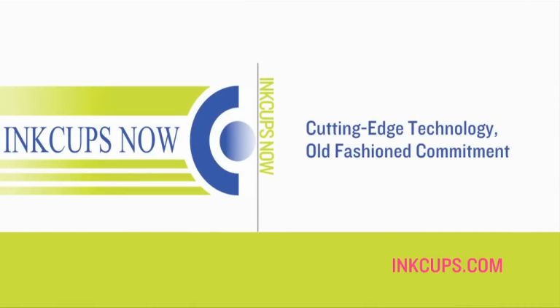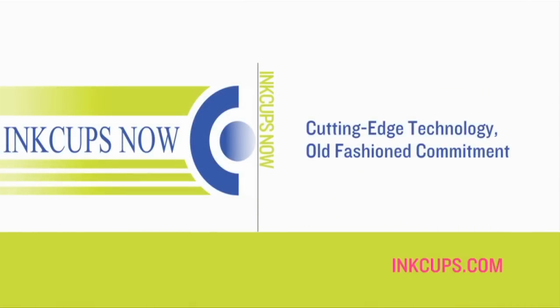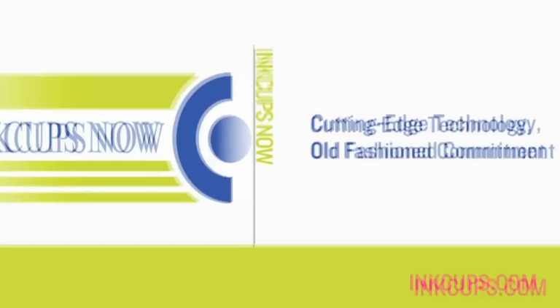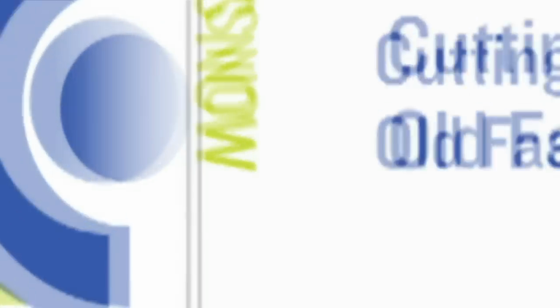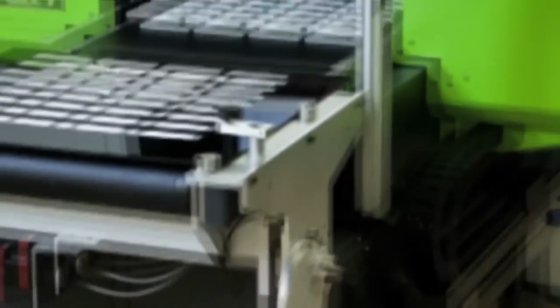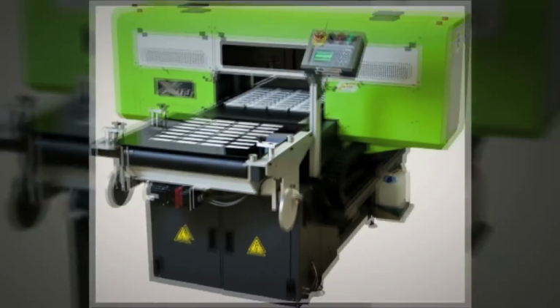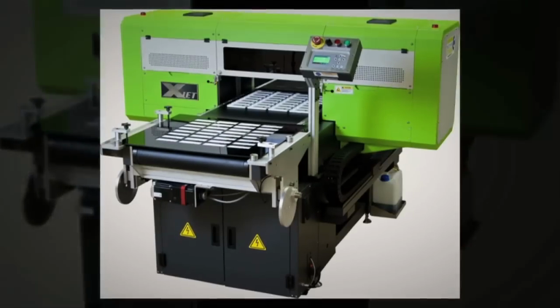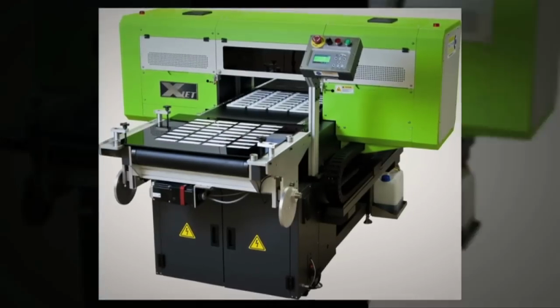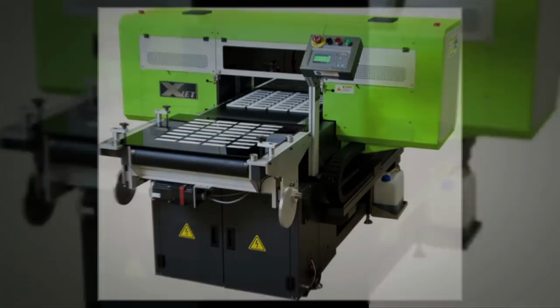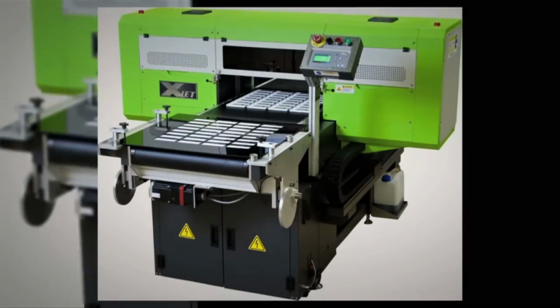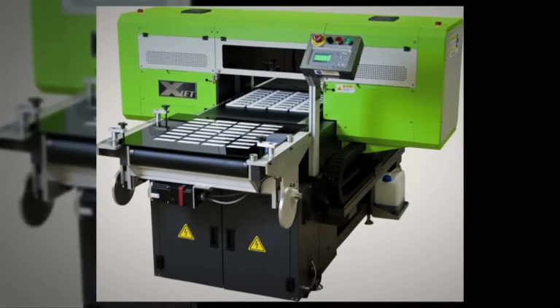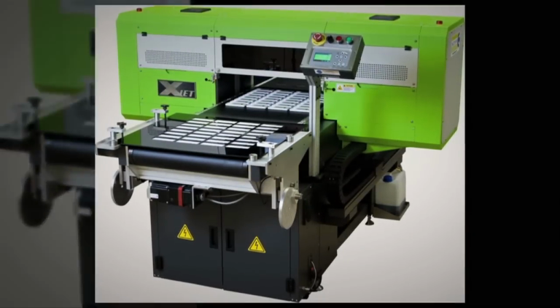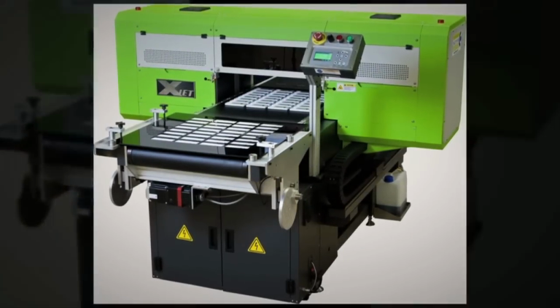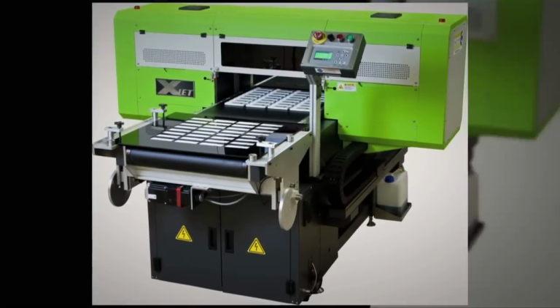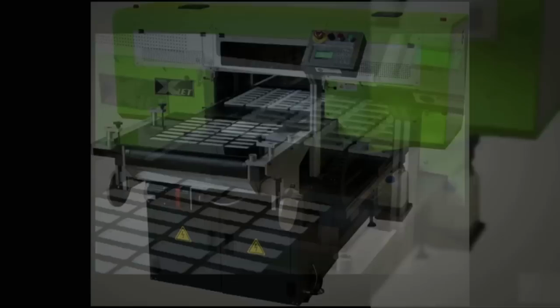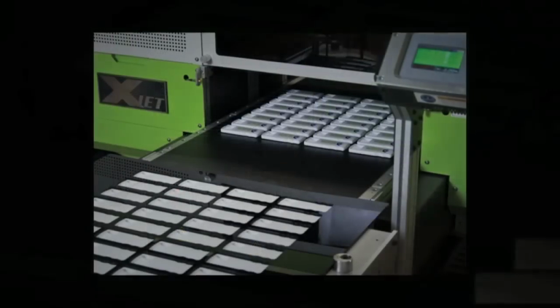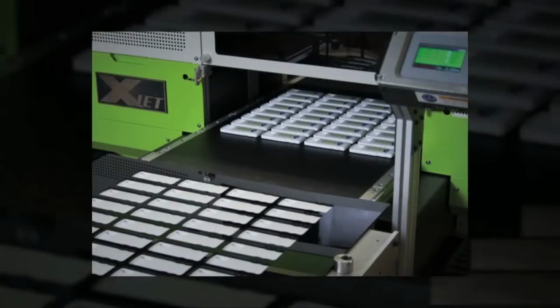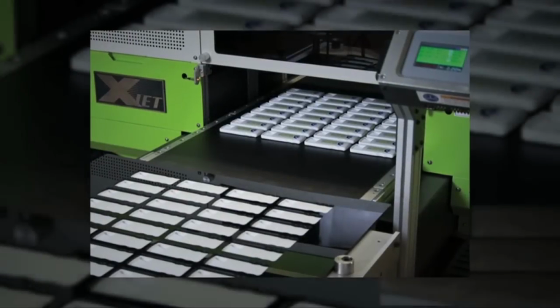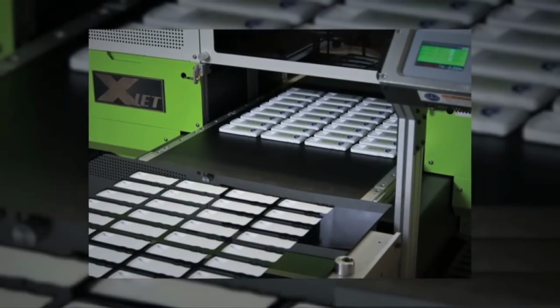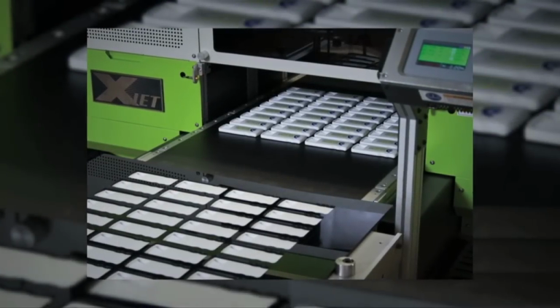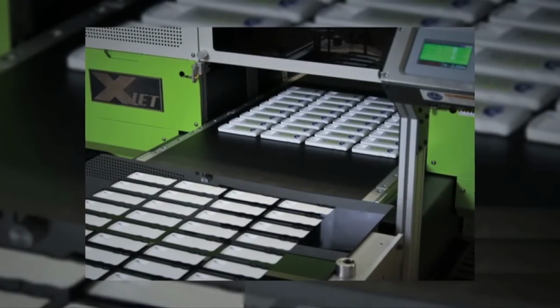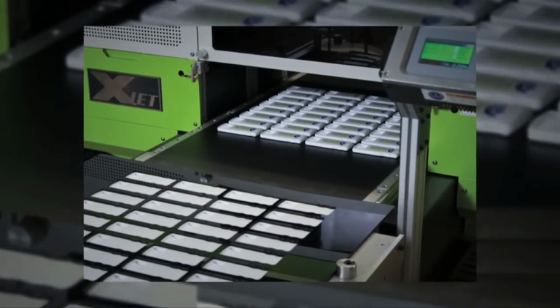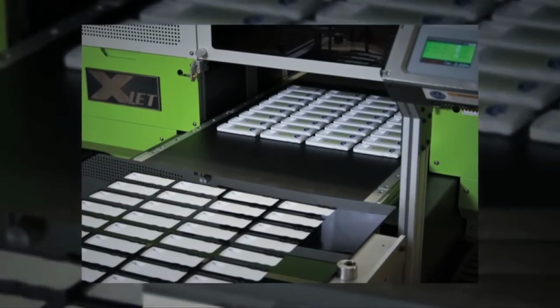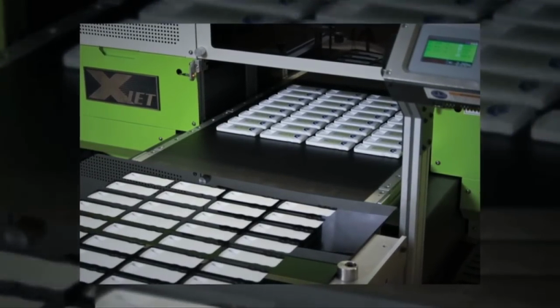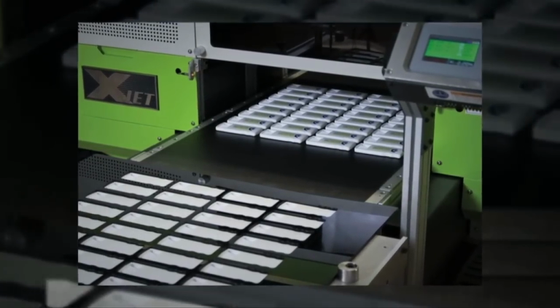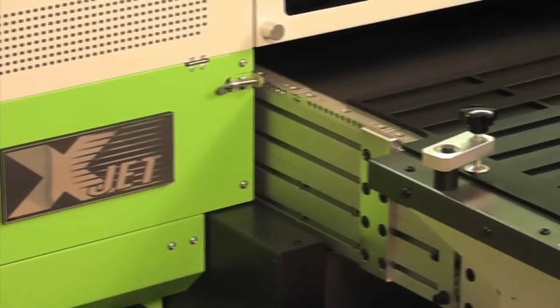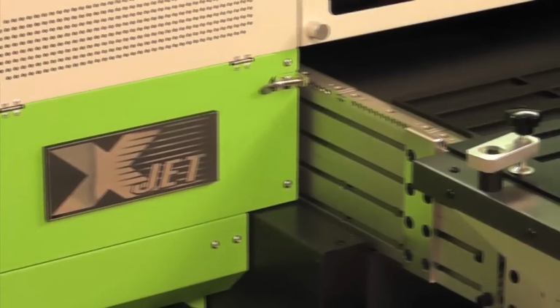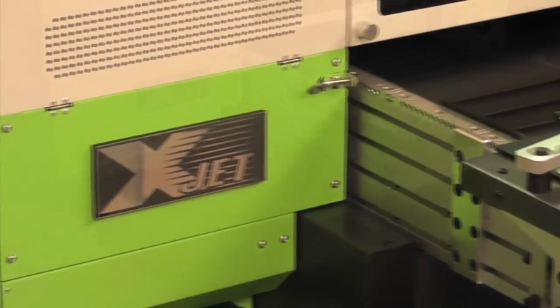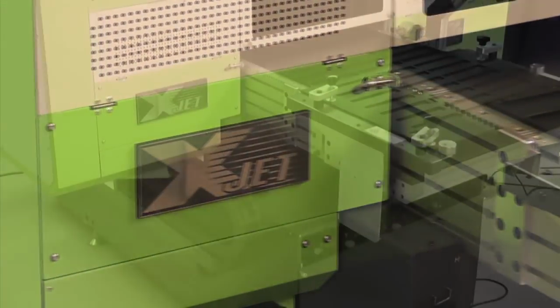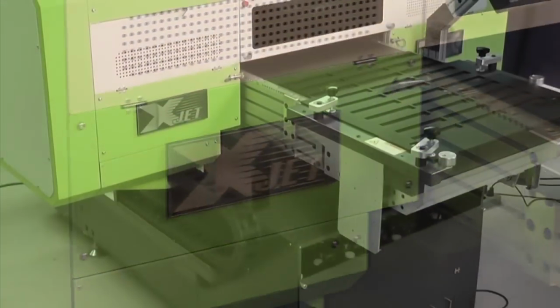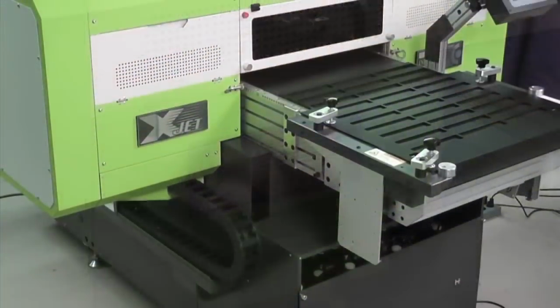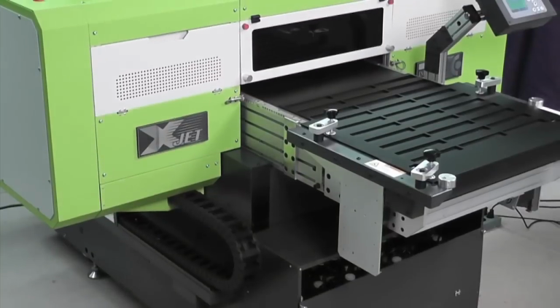Ink Cups Now presents the world's first industrial UV LED inkjet printer designed to meet the needs of both the high volume industrial printing industry and the short run promotional product industry.